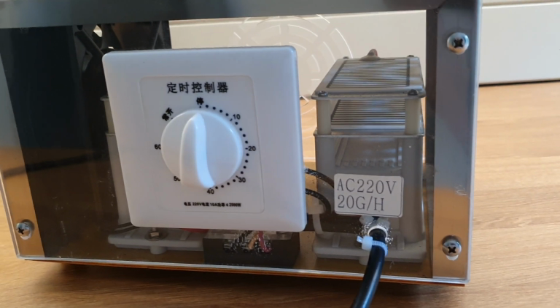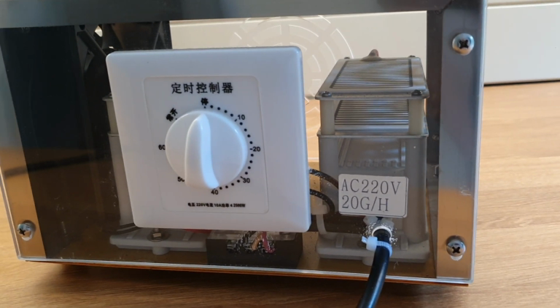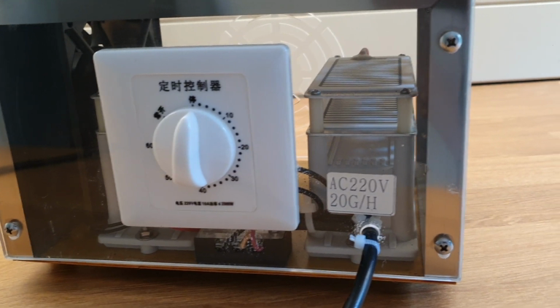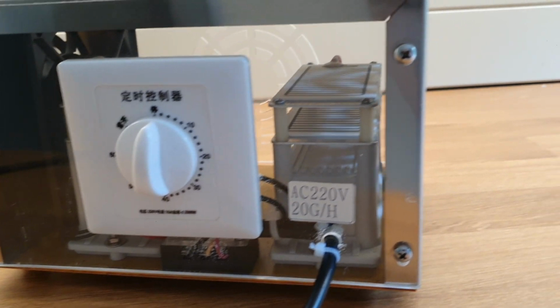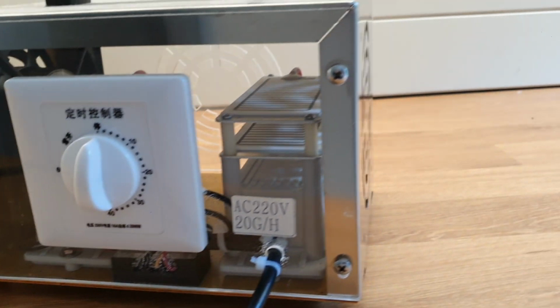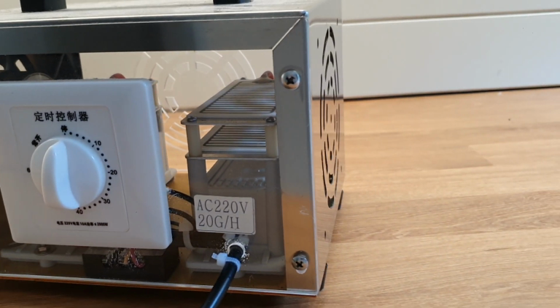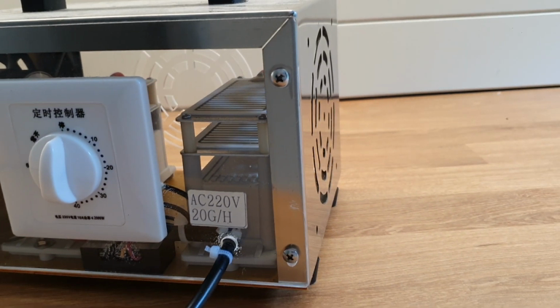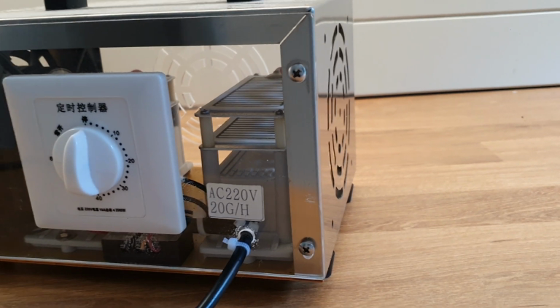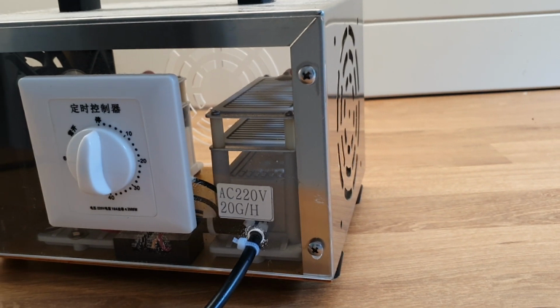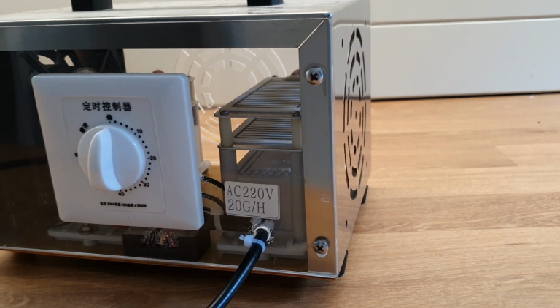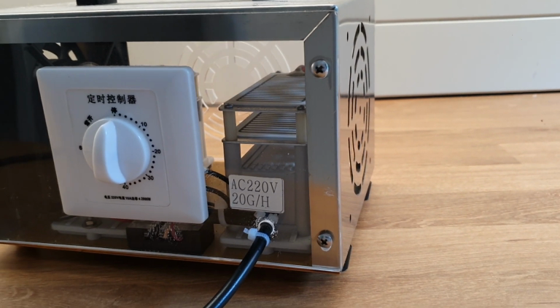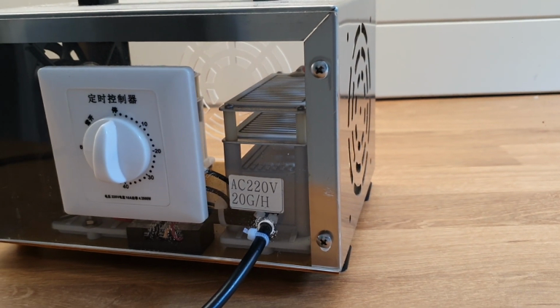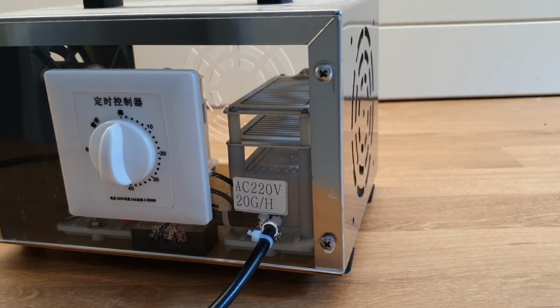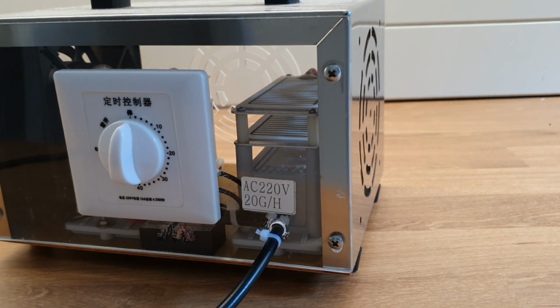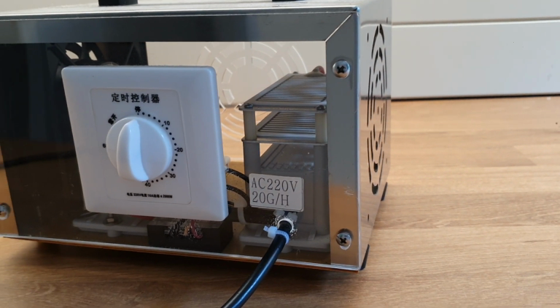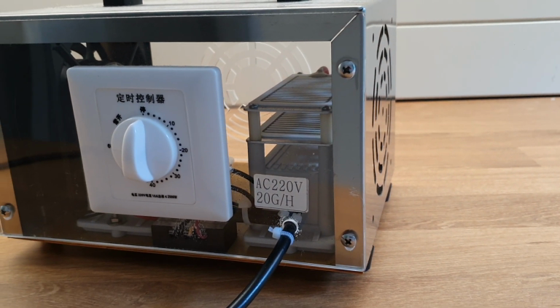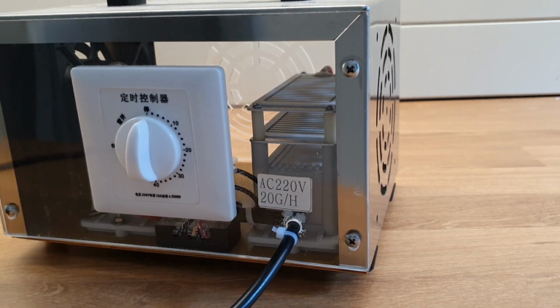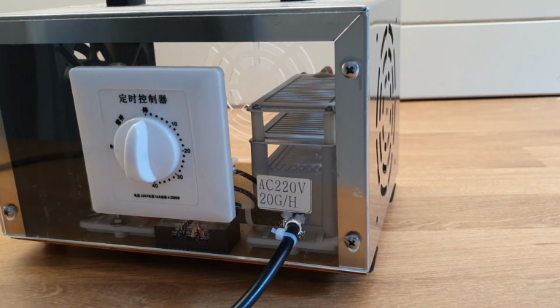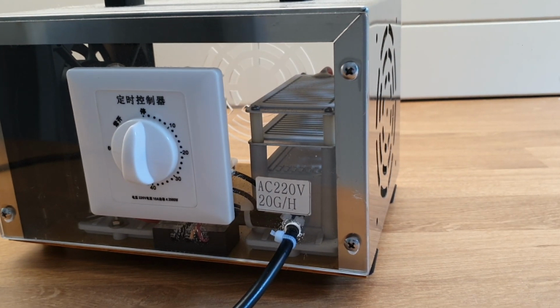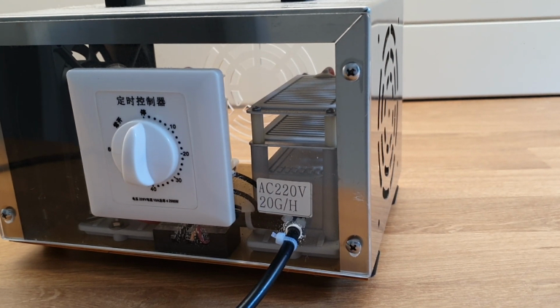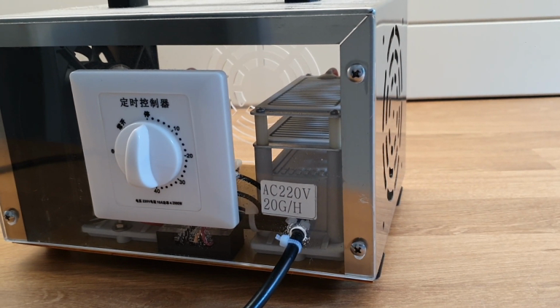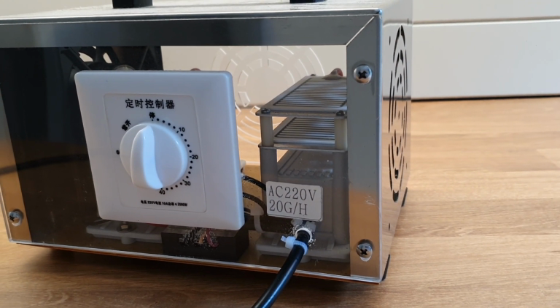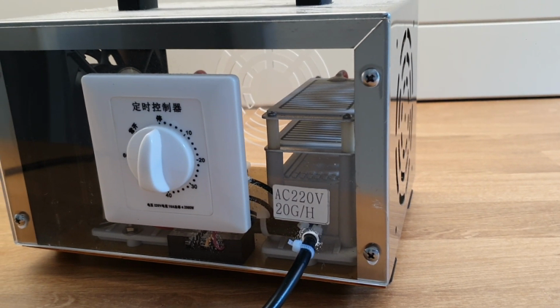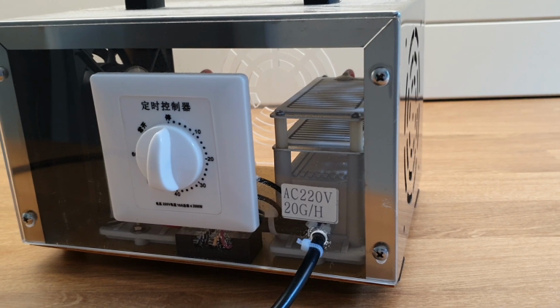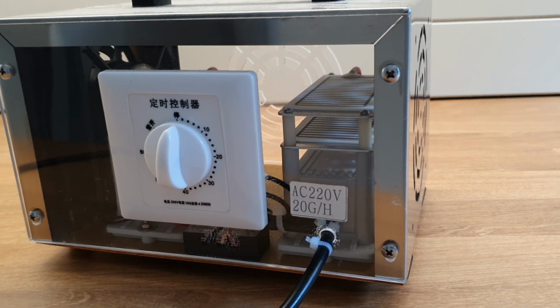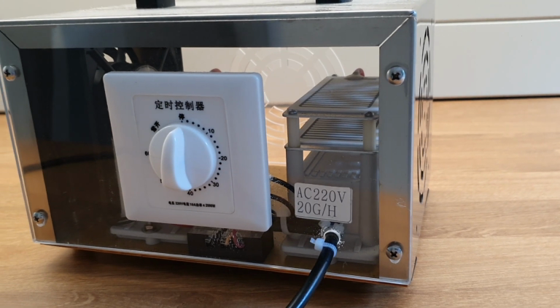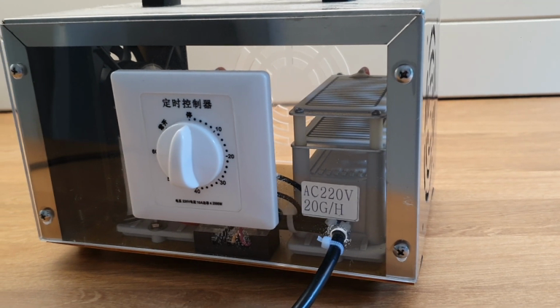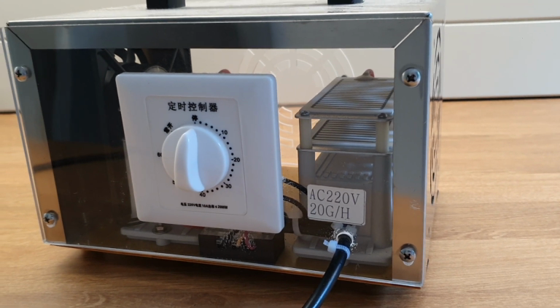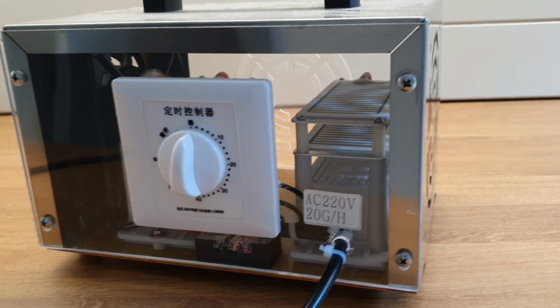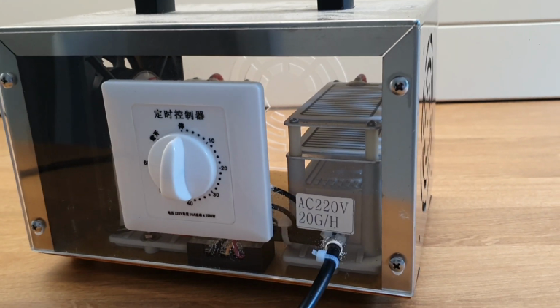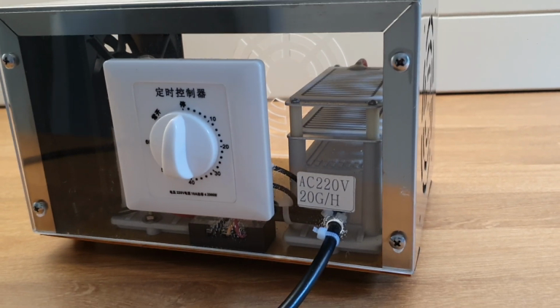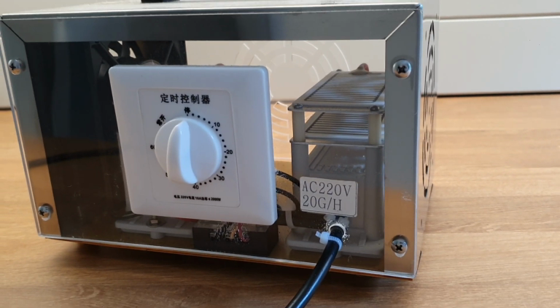Once it's done with its cycle you open the doors and windows, leave the fans on and it will dissipate naturally into the environment and break down and go back into normal oxygen molecules.